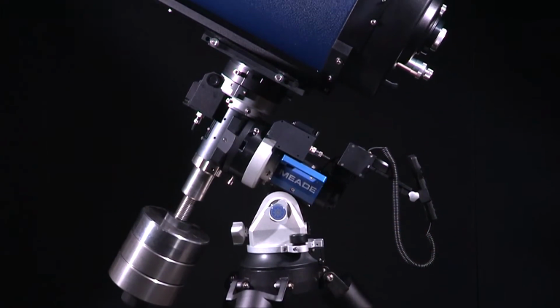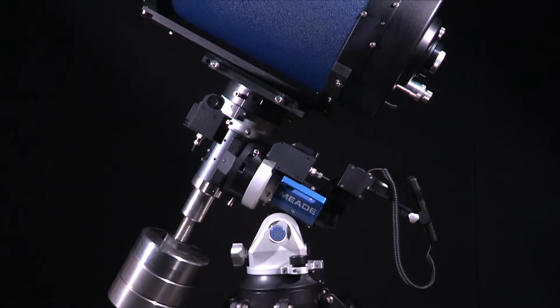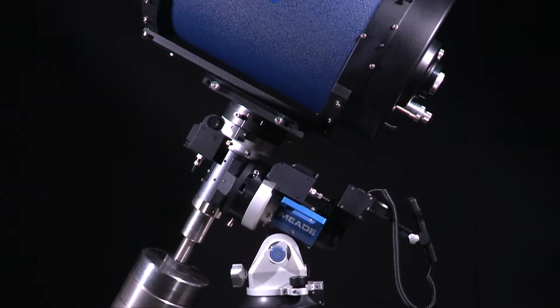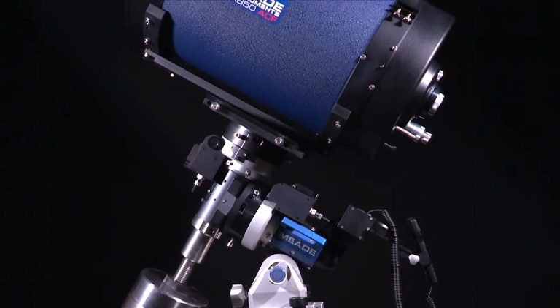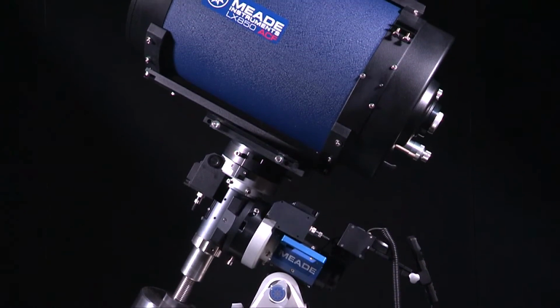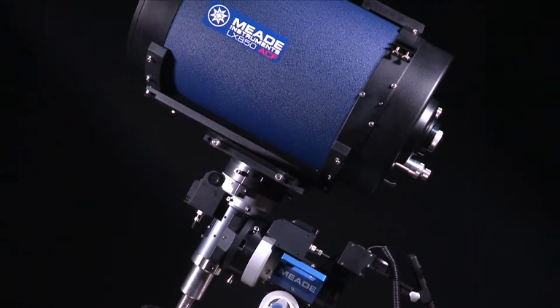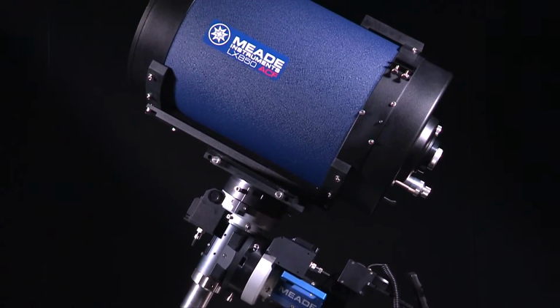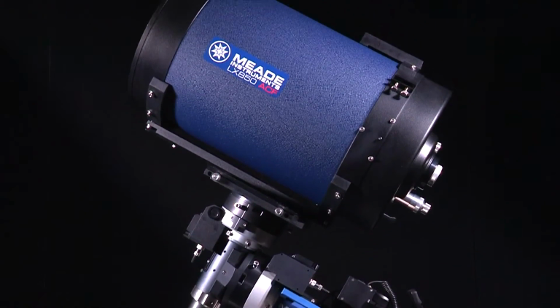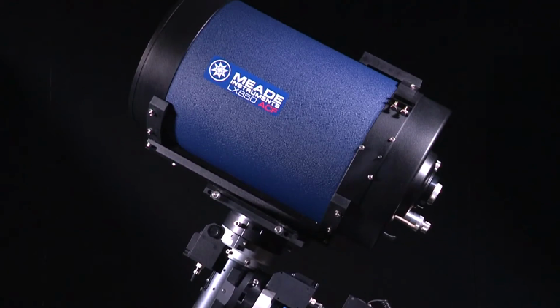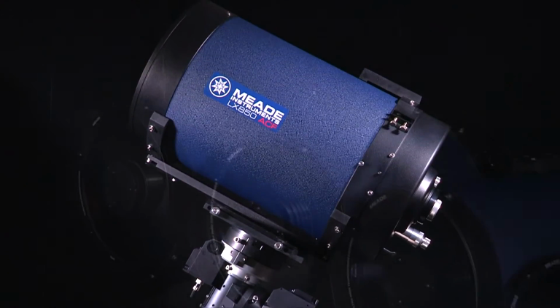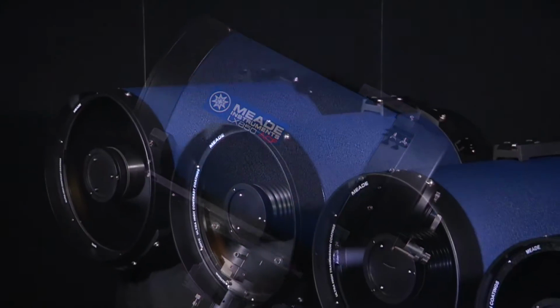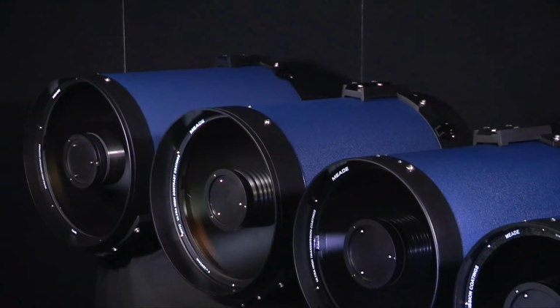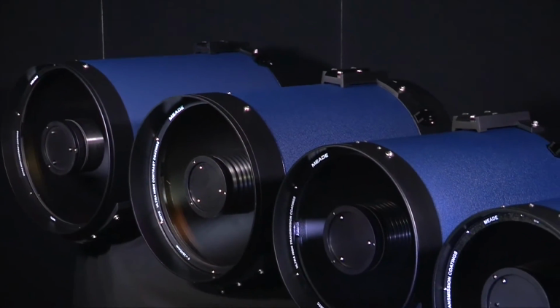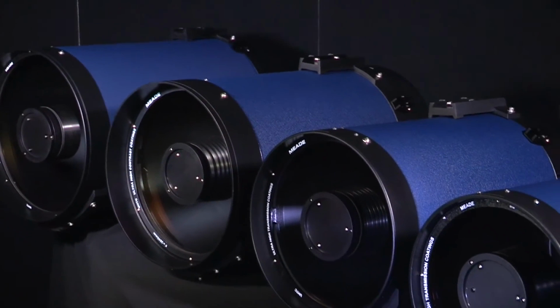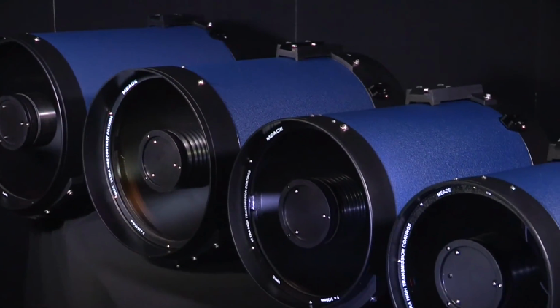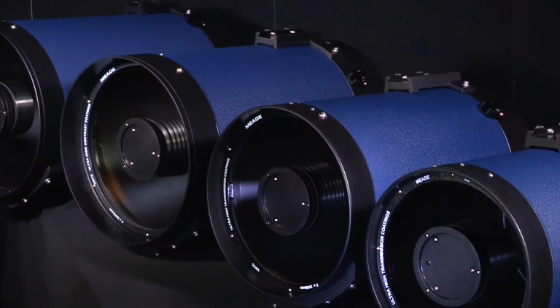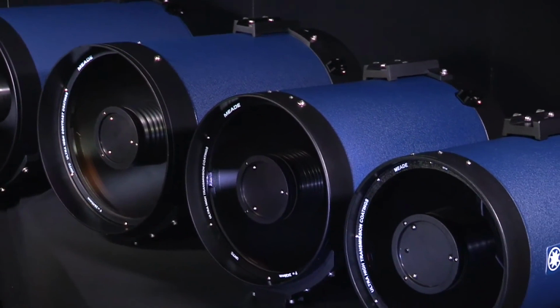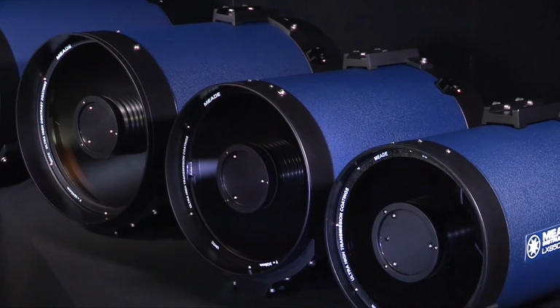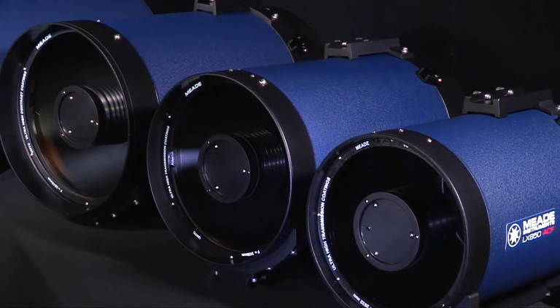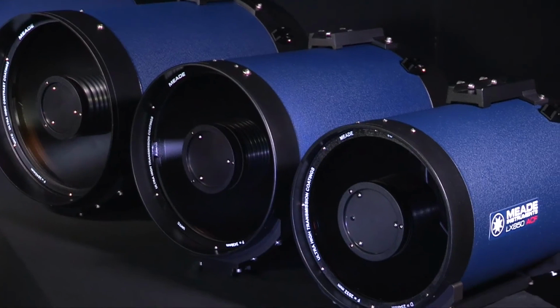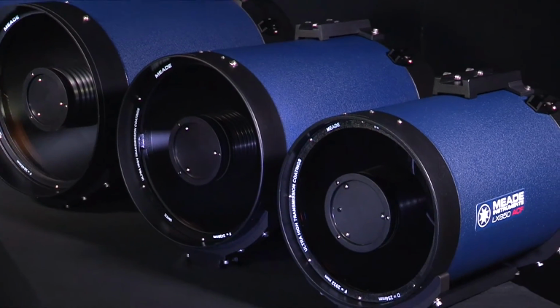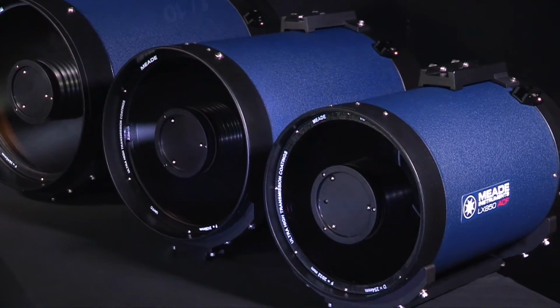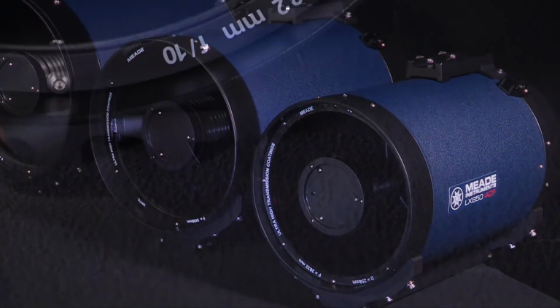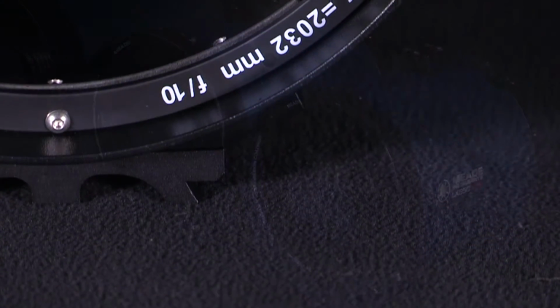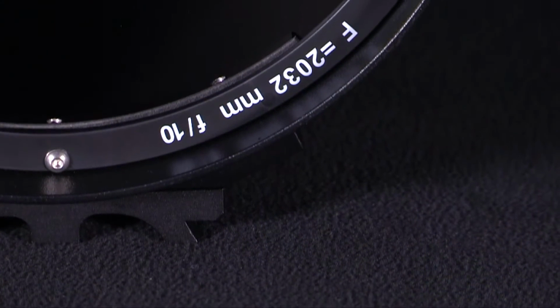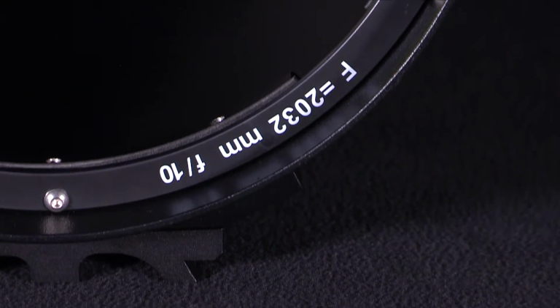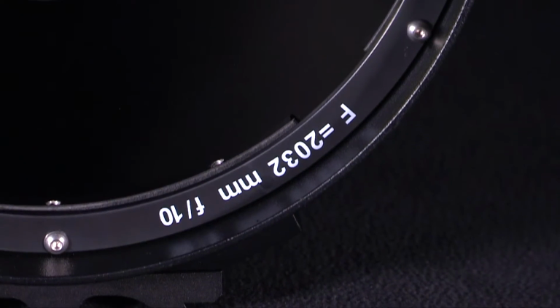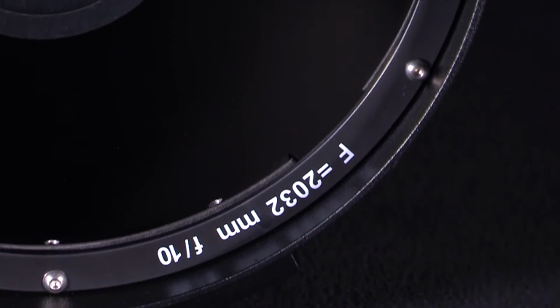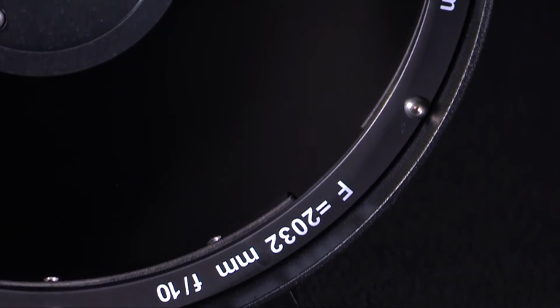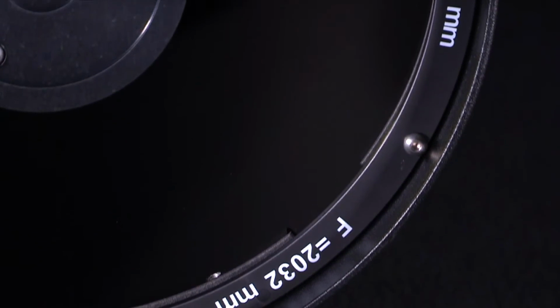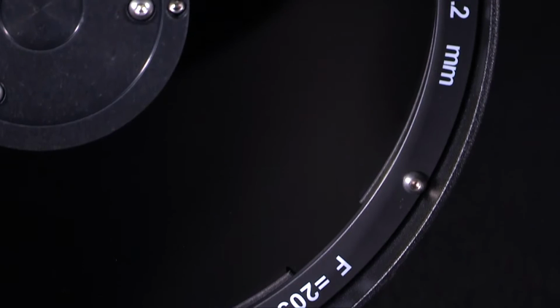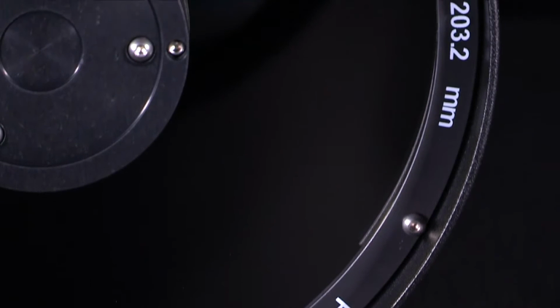As a seasoned astronomer, you want equipment that provides the best views of the night sky. Only you can decide which of Meade's advanced ACF optics to add to your collection. Meade's Aplanatic F8 and F10 optical tubes are the ideal solution.